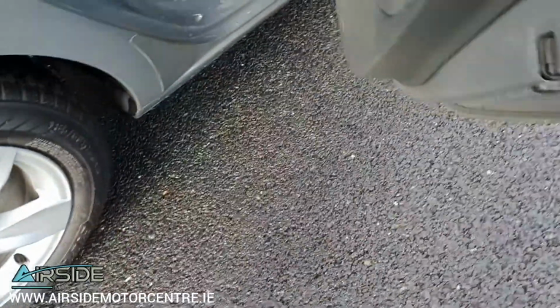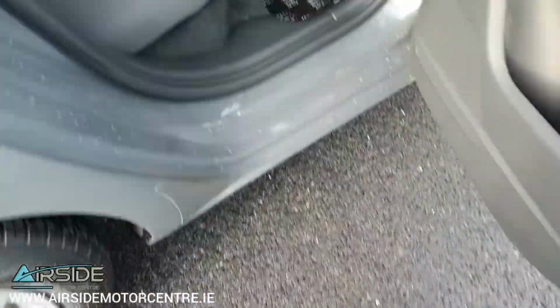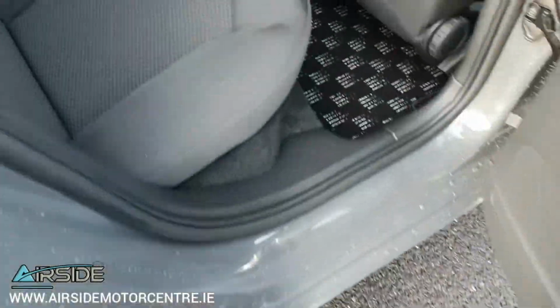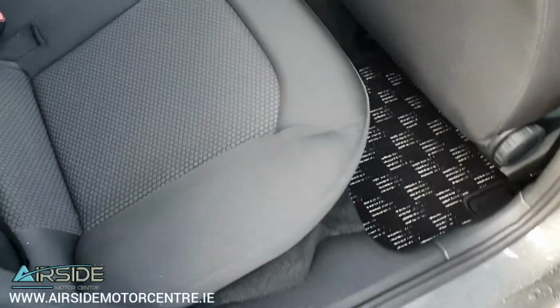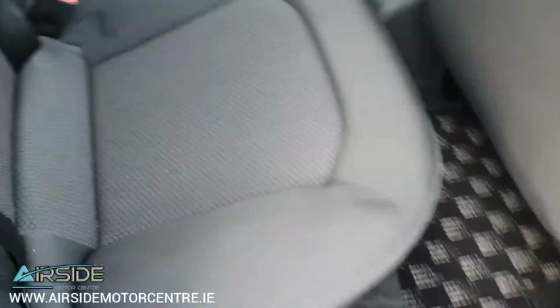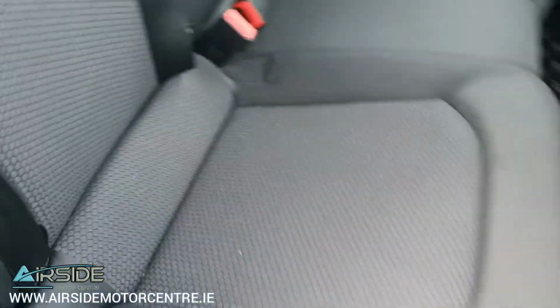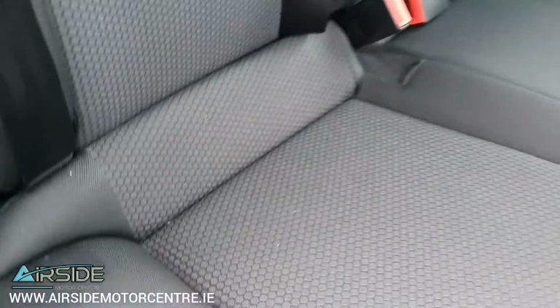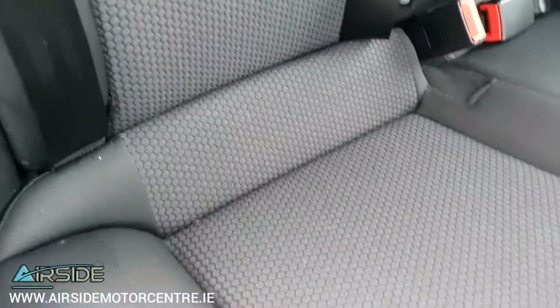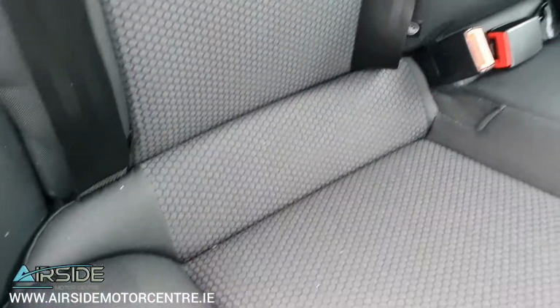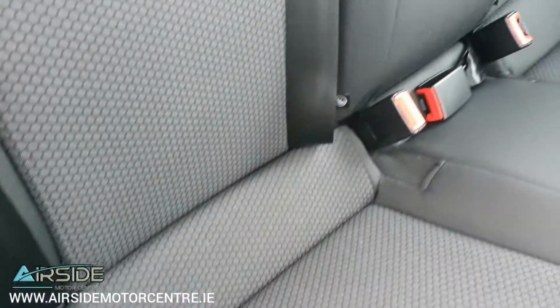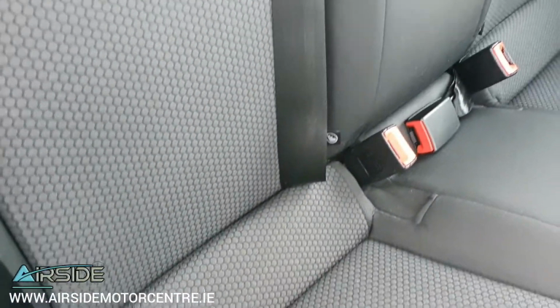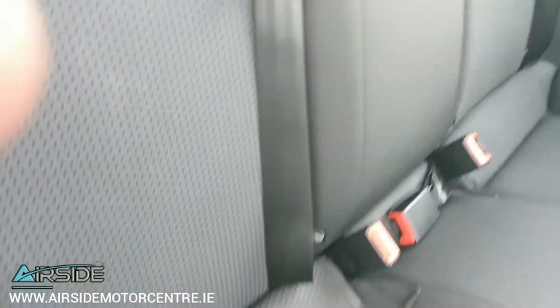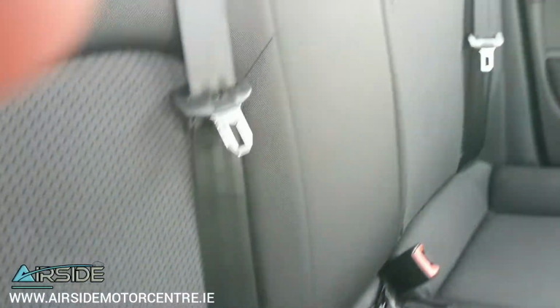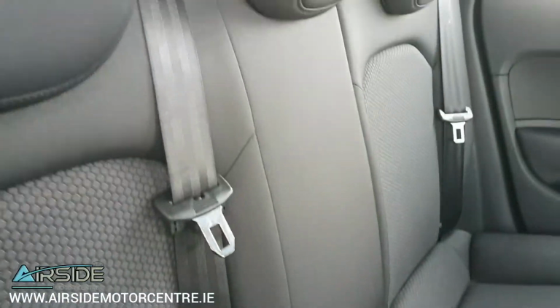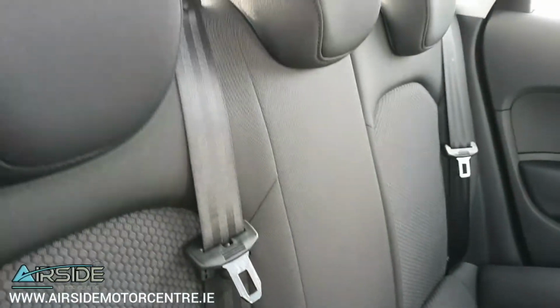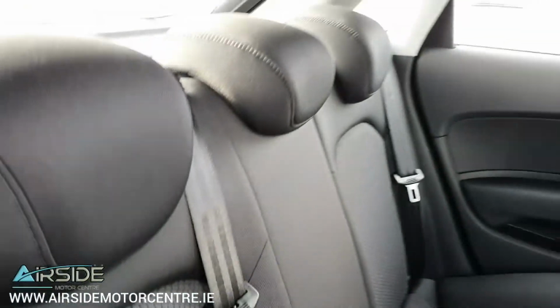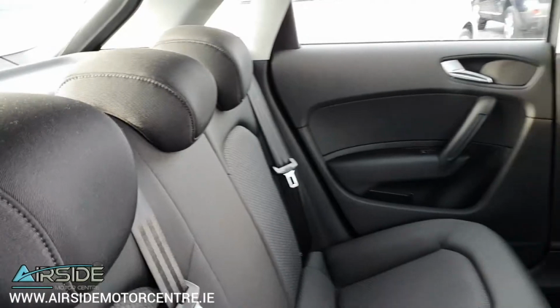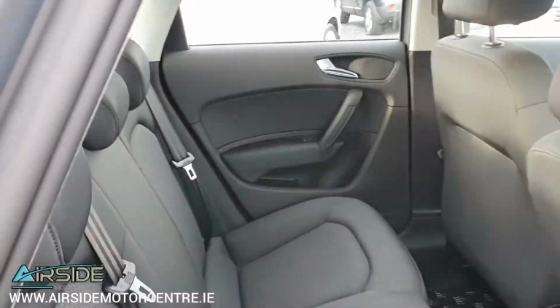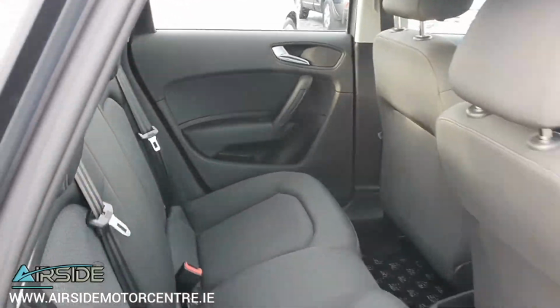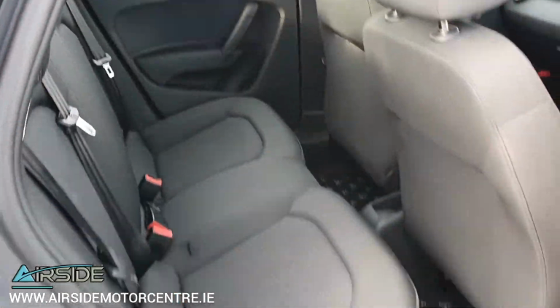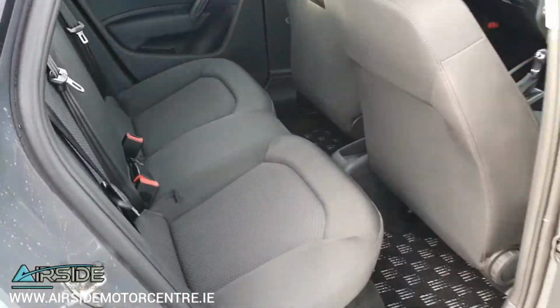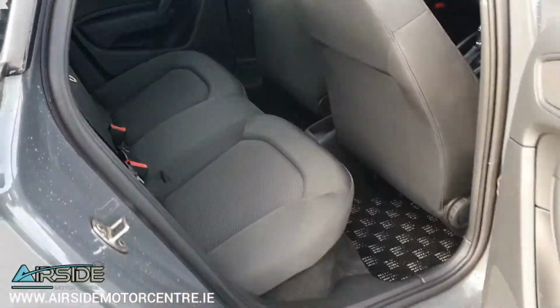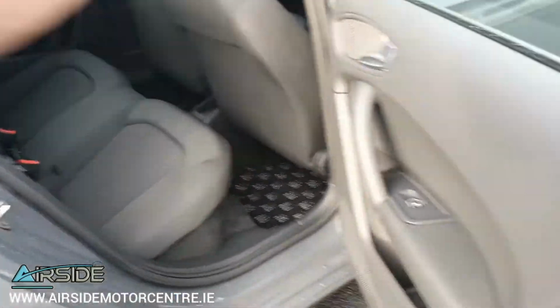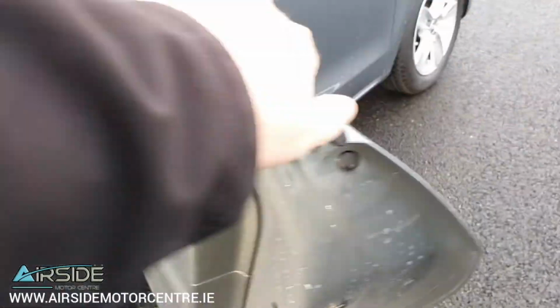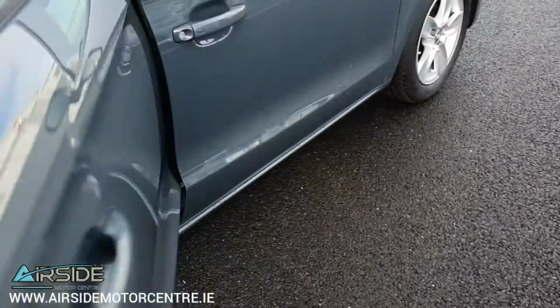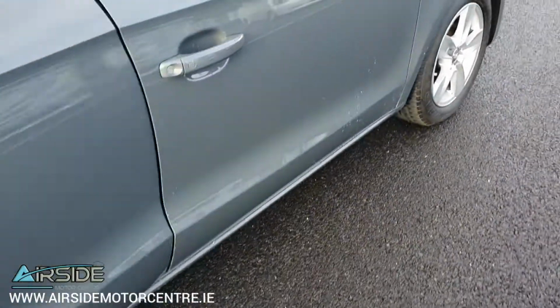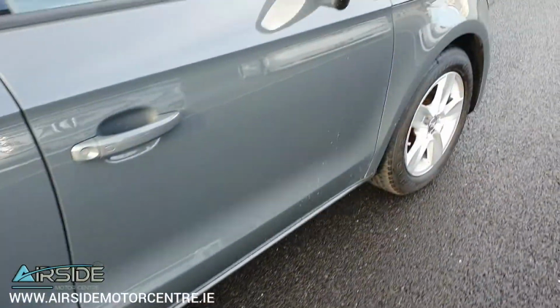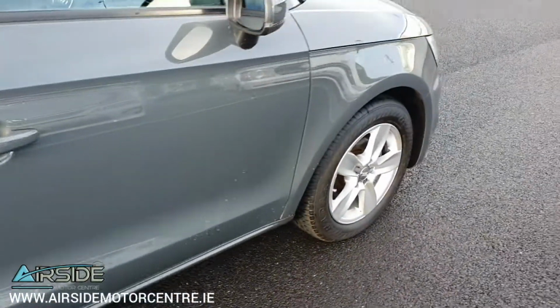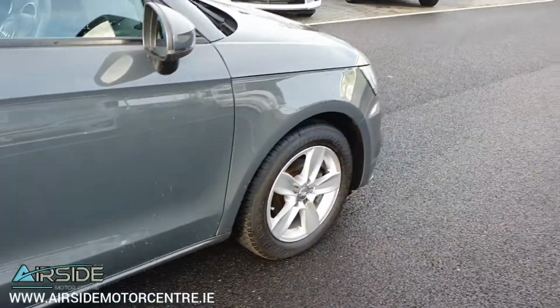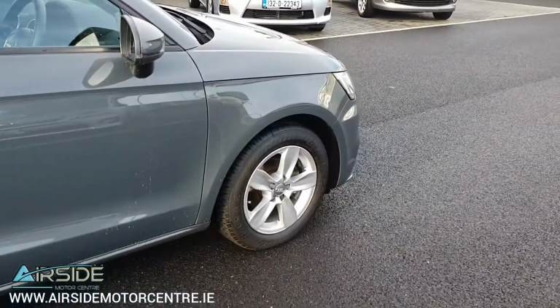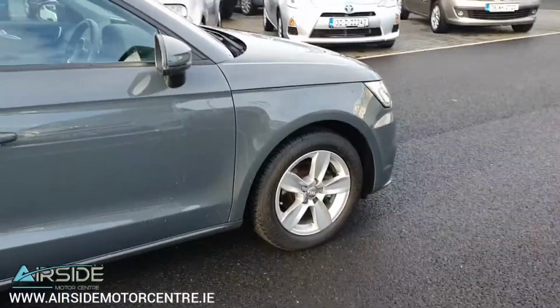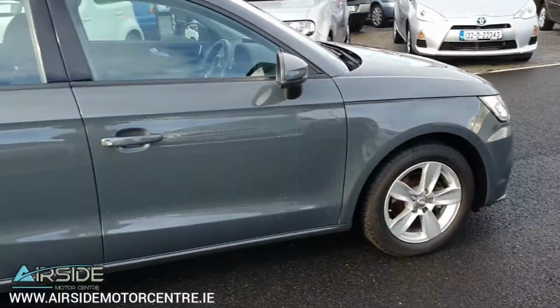In the back for the passengers it's got Isofix for your baby car seats and you have your three point seat belt there in the middle. Absolutely stunning colour.